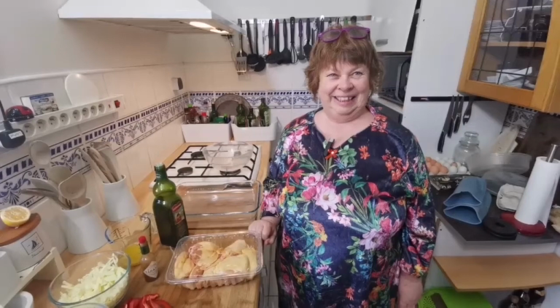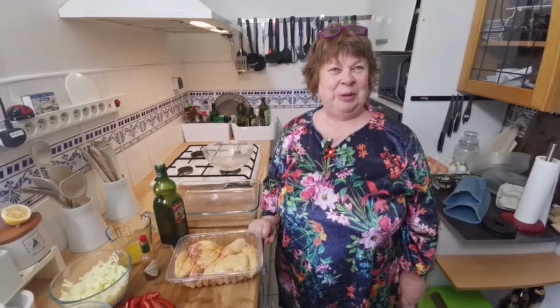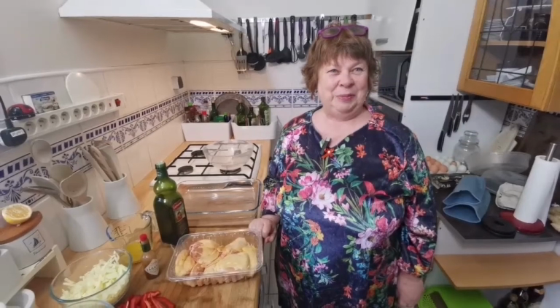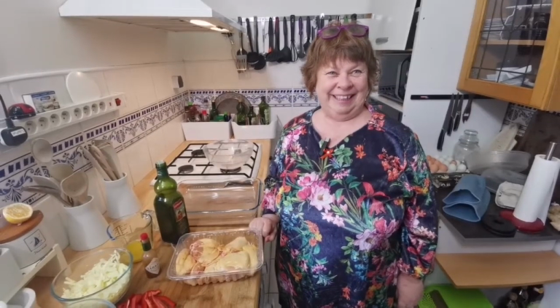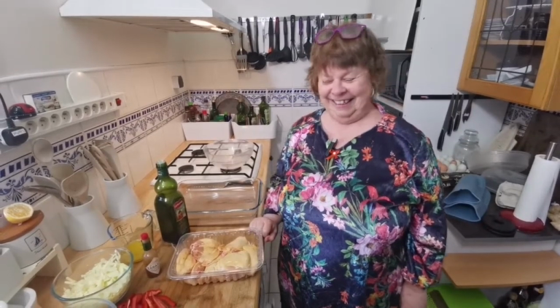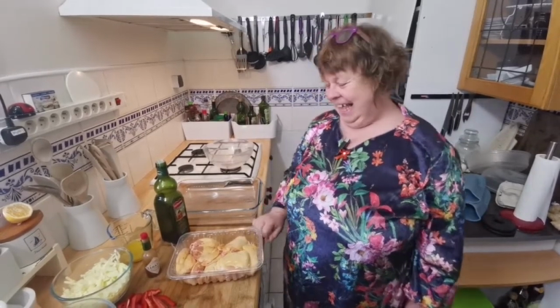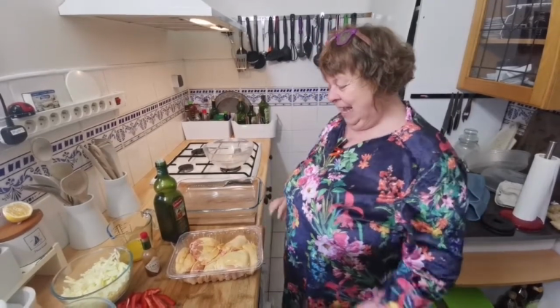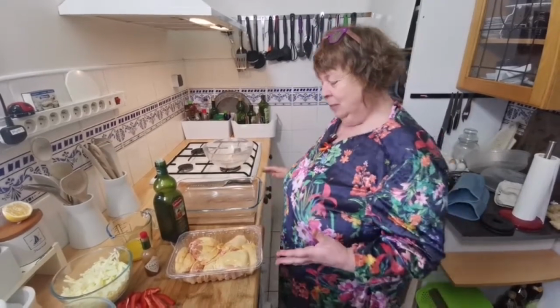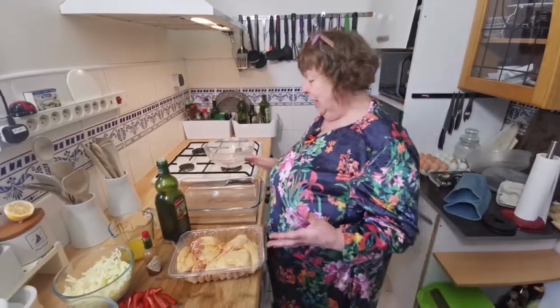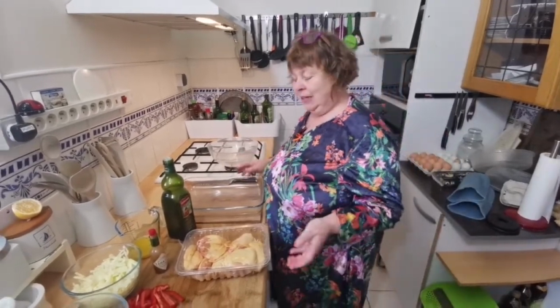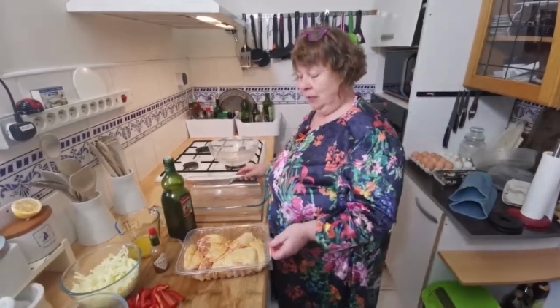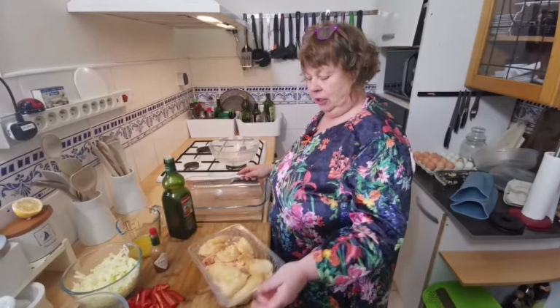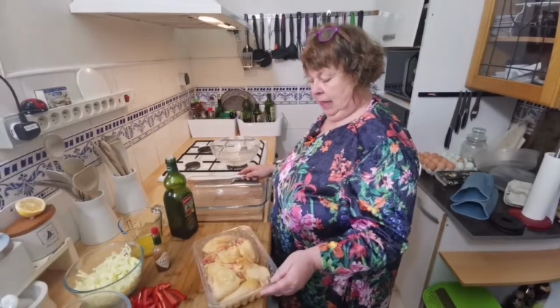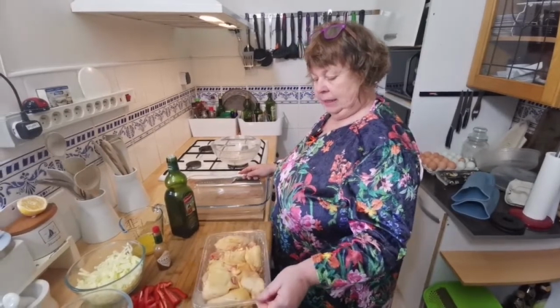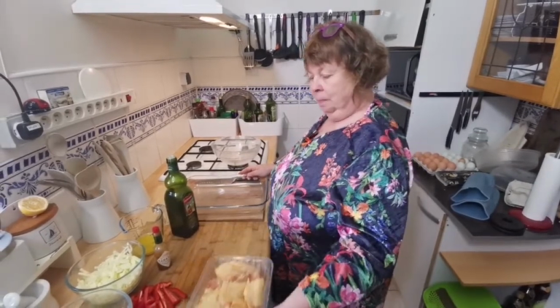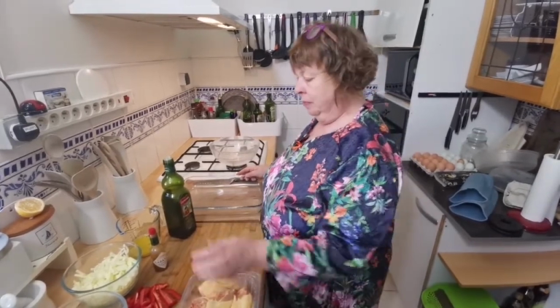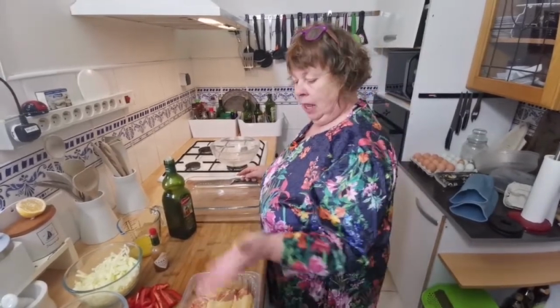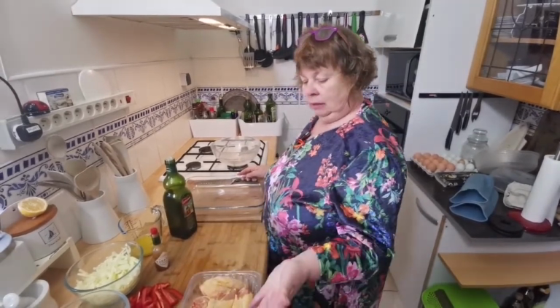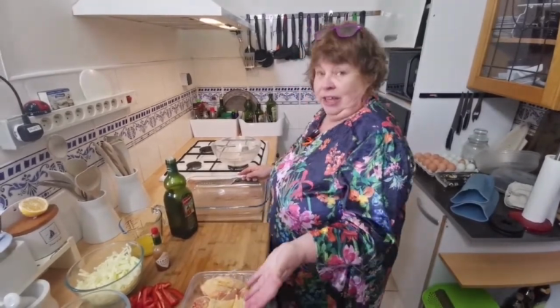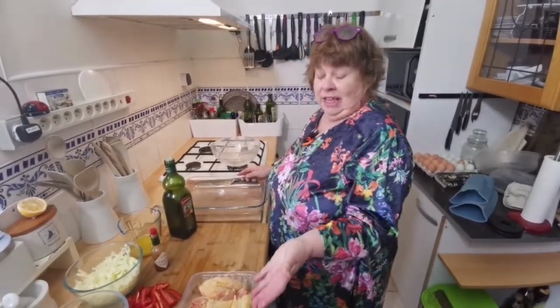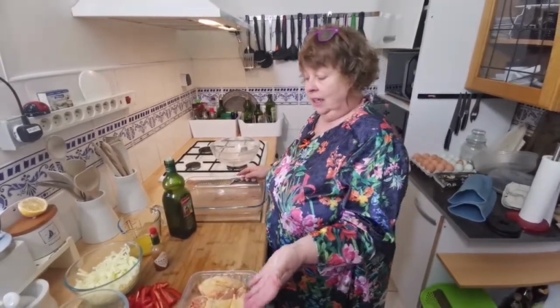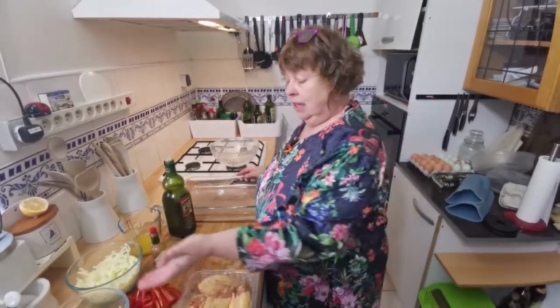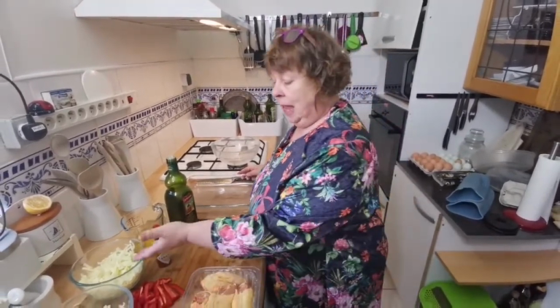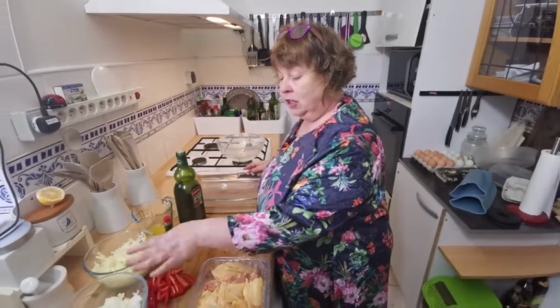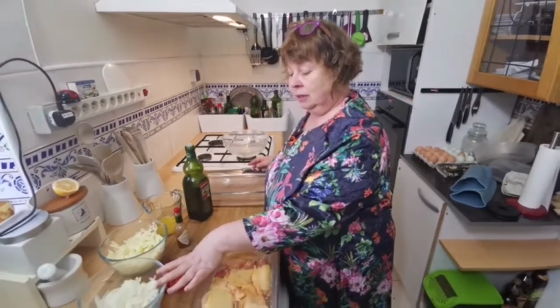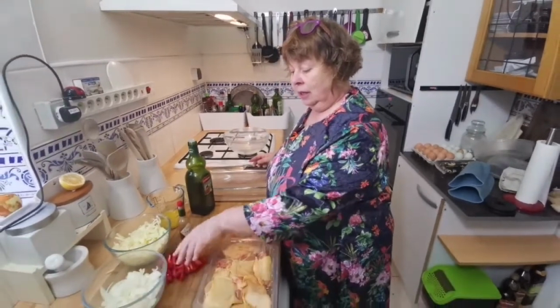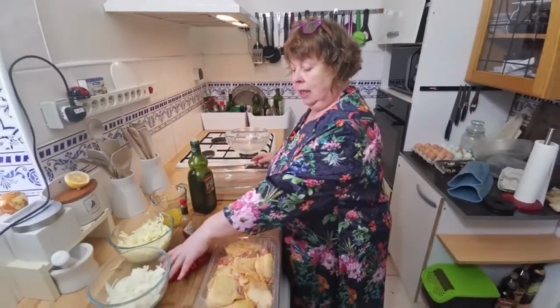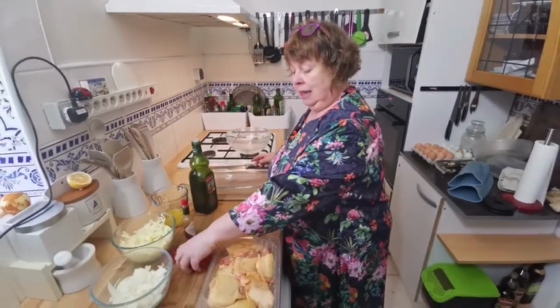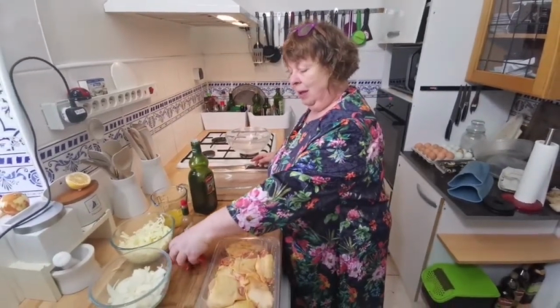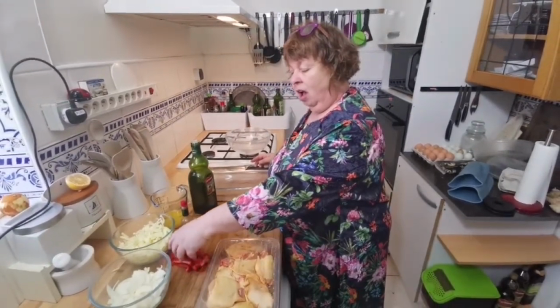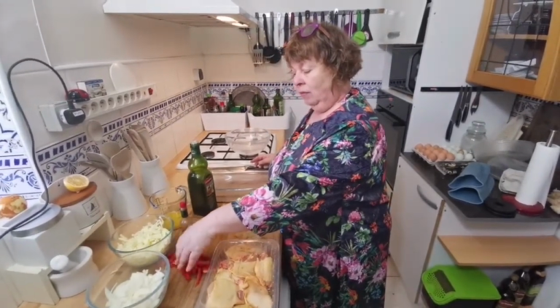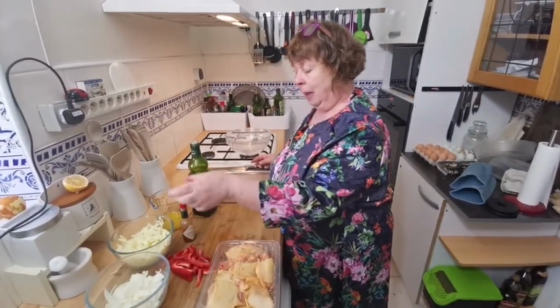Welcome back. Today I'm doing a very simple dish. It's chicken thighs, some cabbage, some onion and about half of a red pepper.